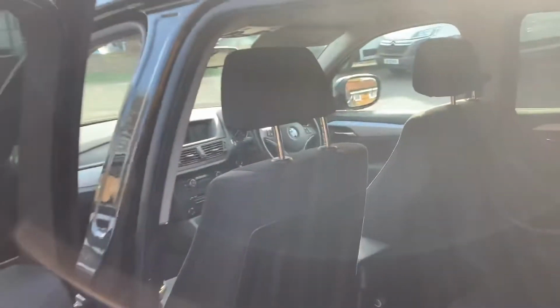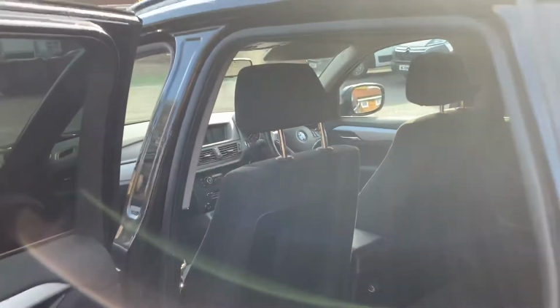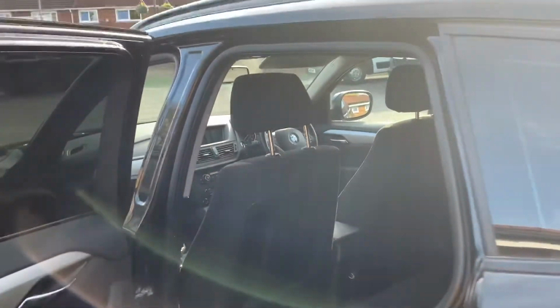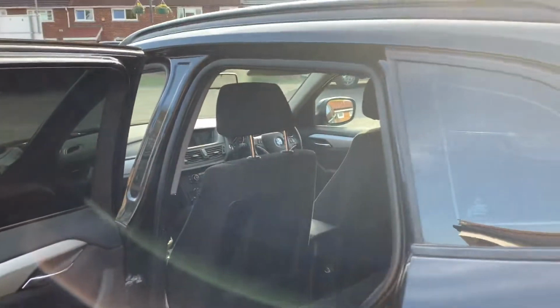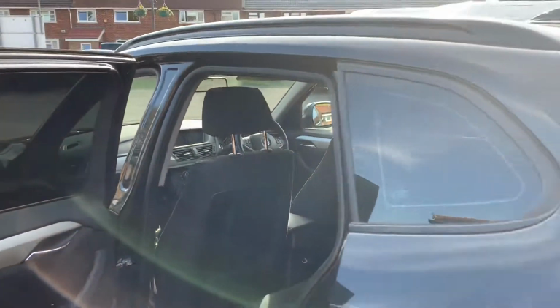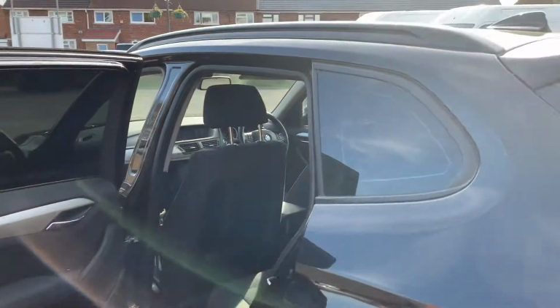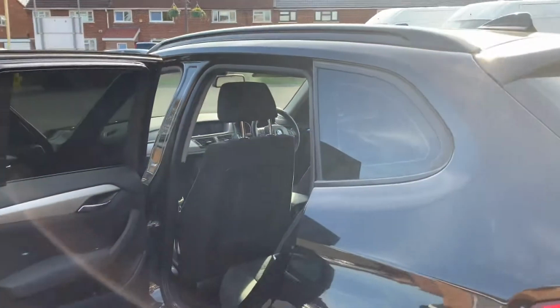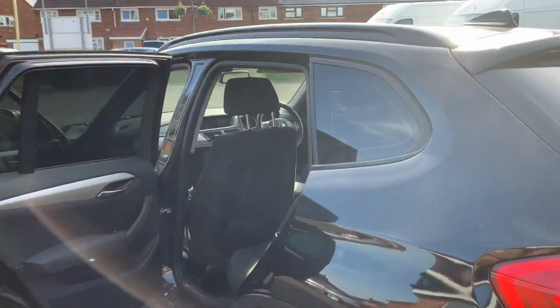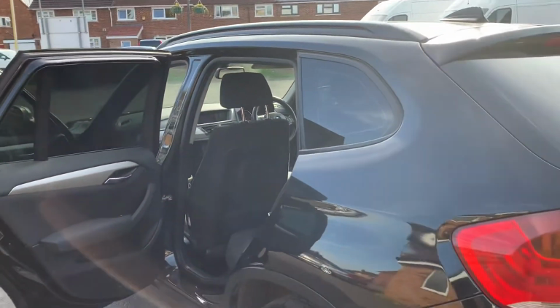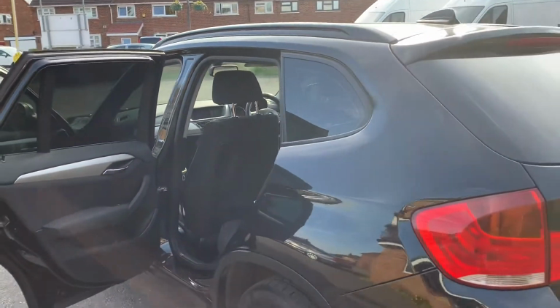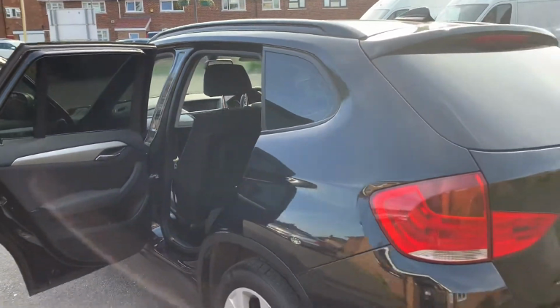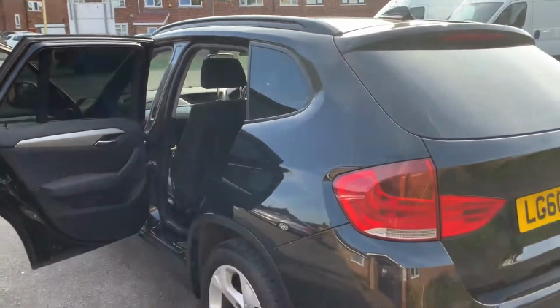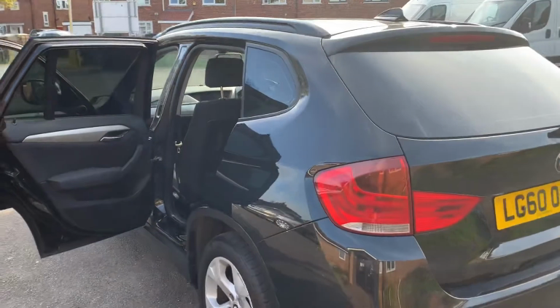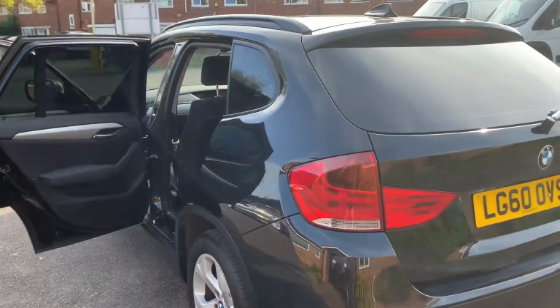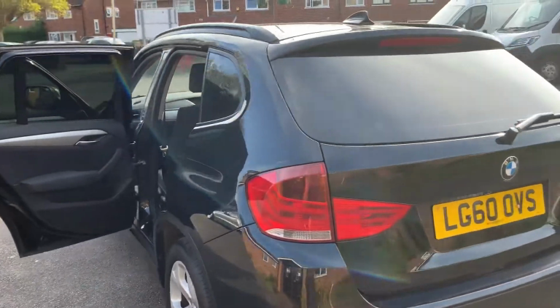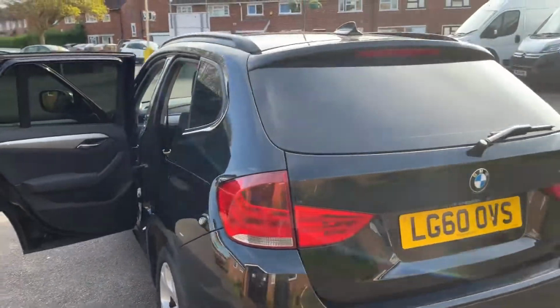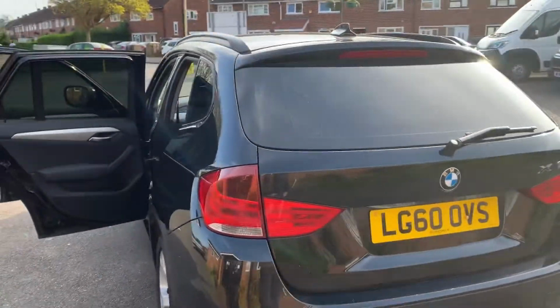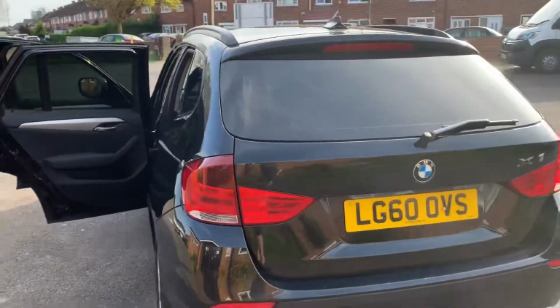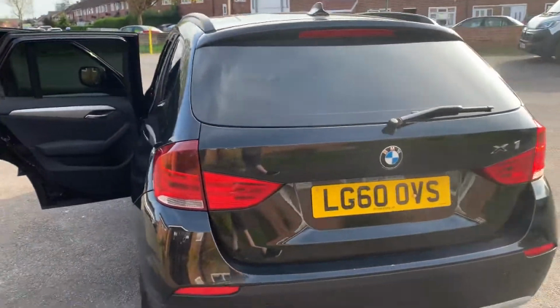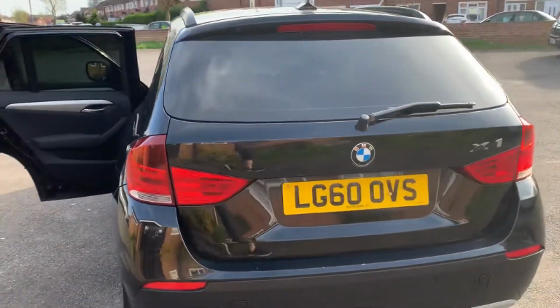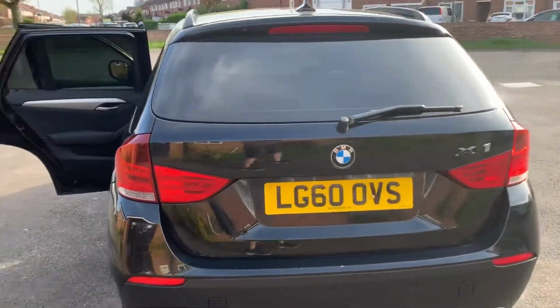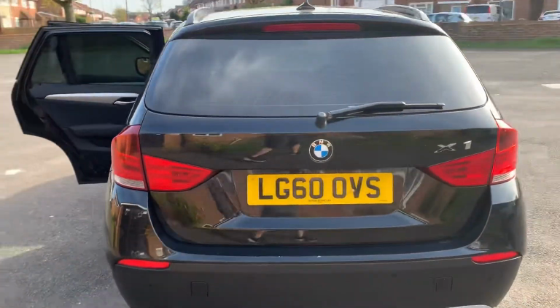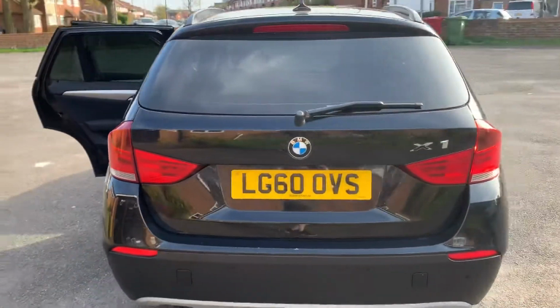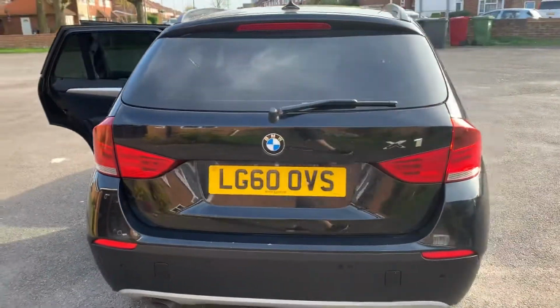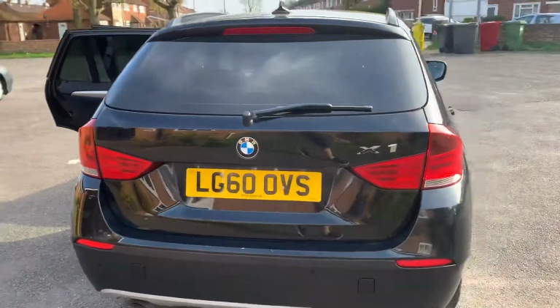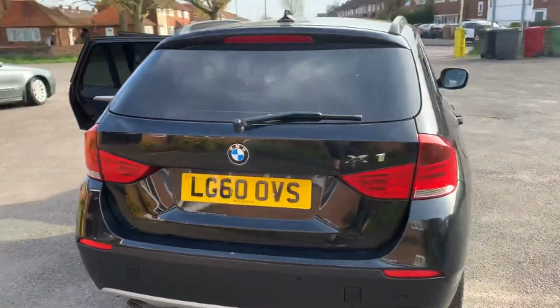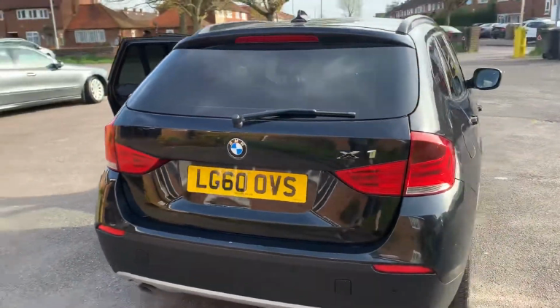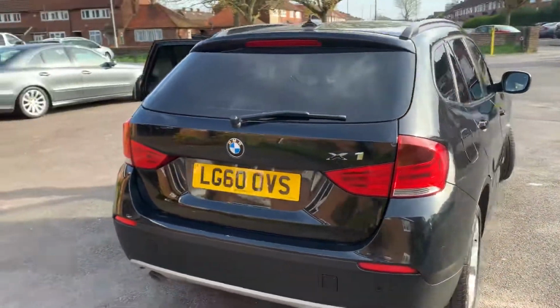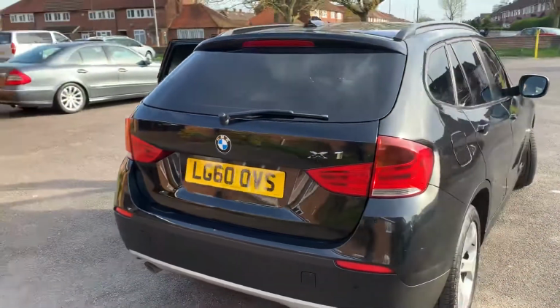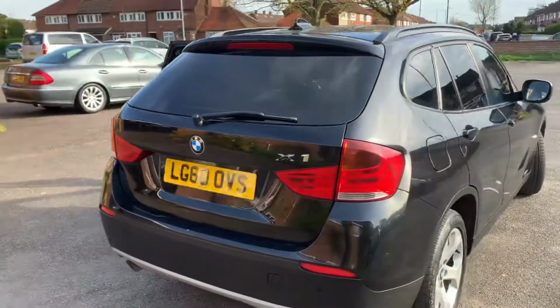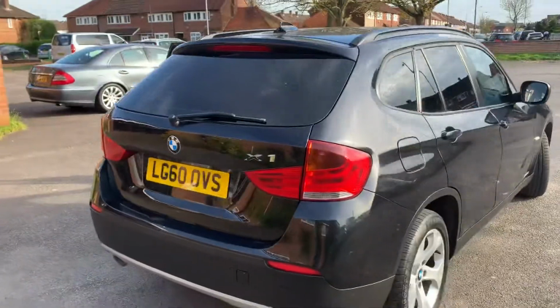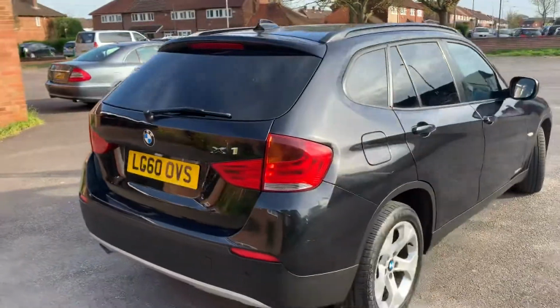On the other side you've also got privacy glass on the rear. I think it helps the looks as well as making it a little bit cooler inside for the children.